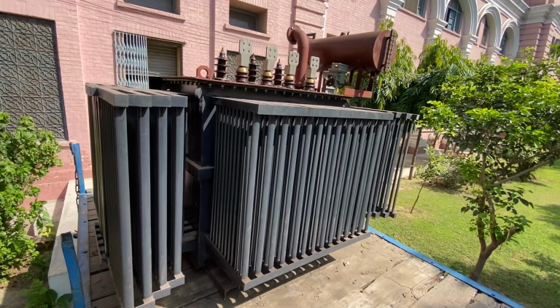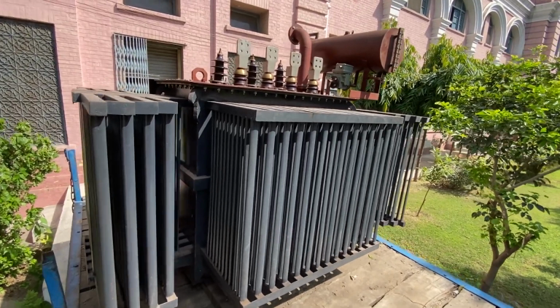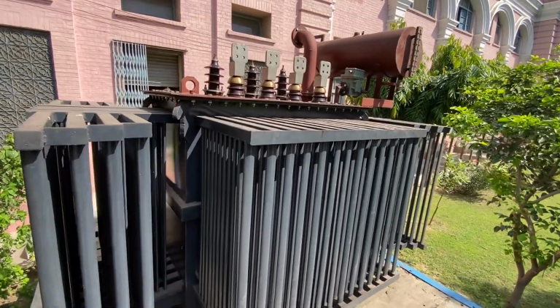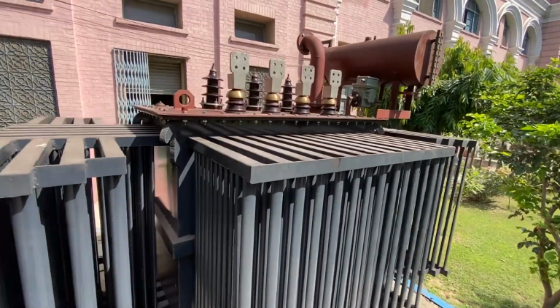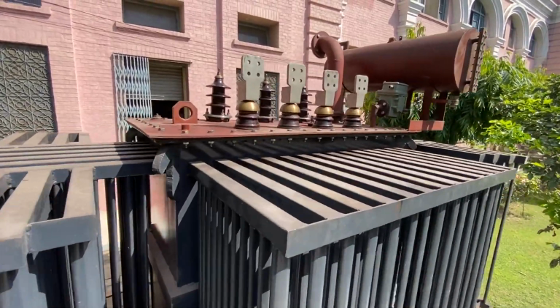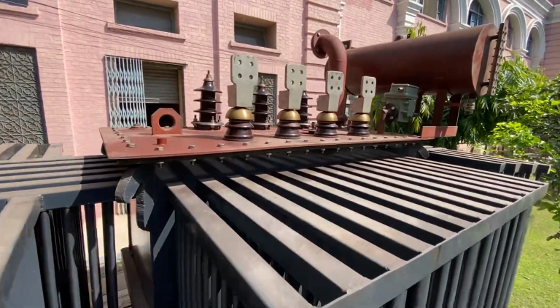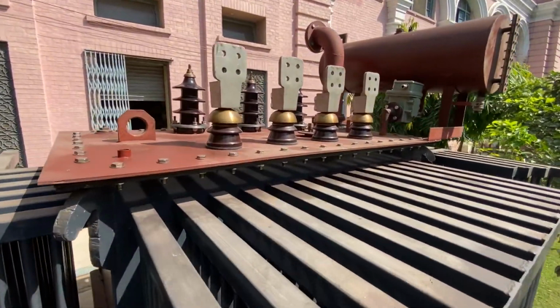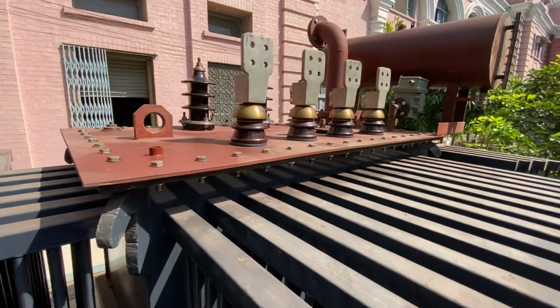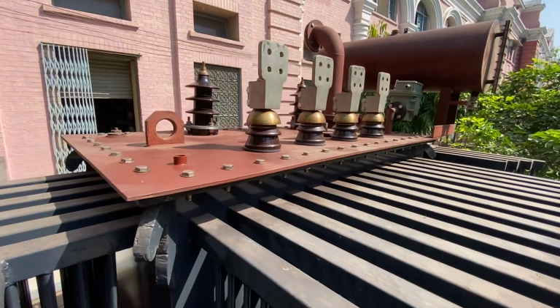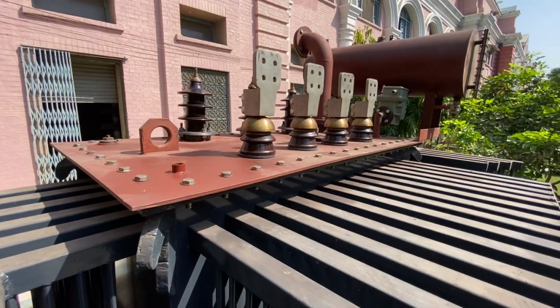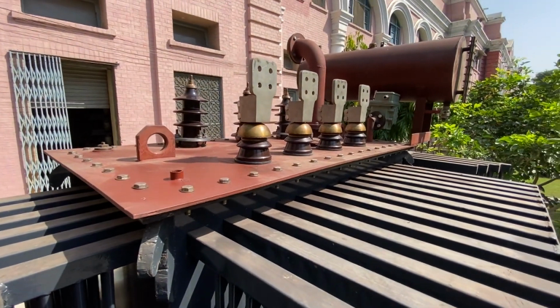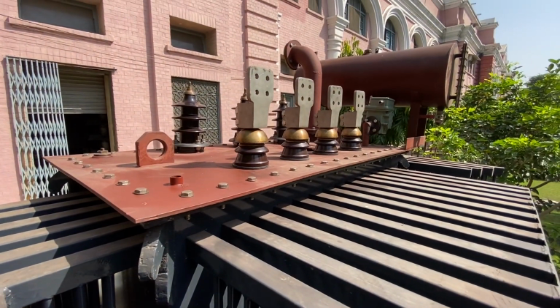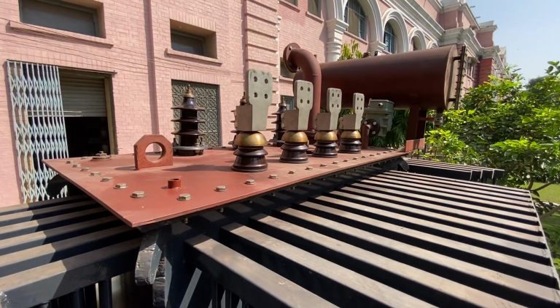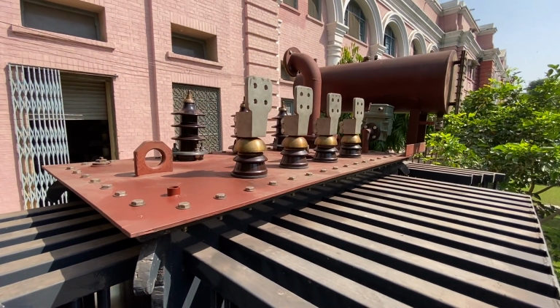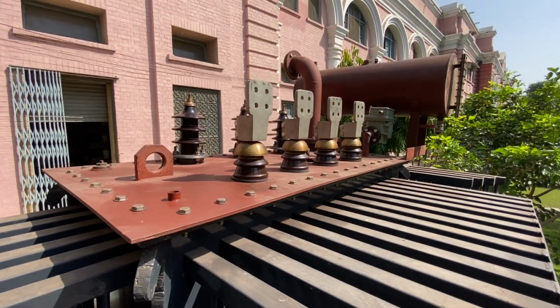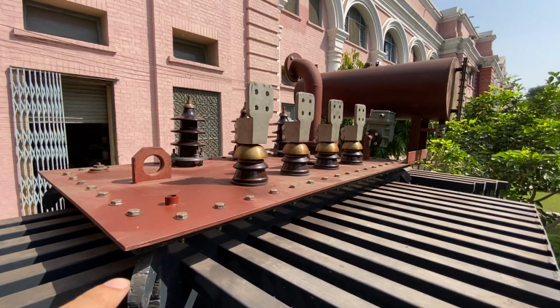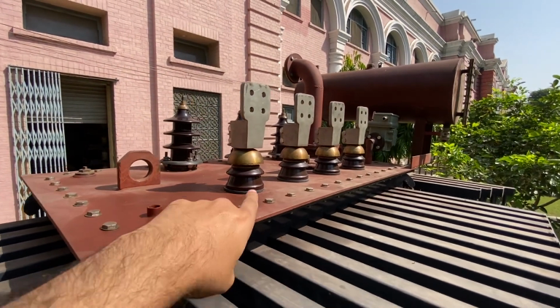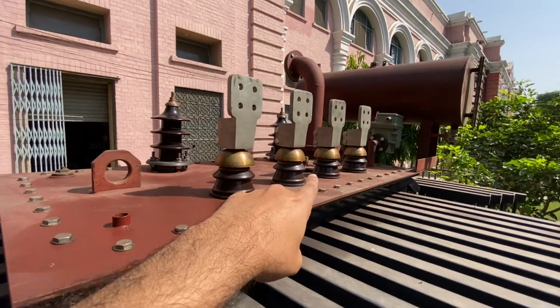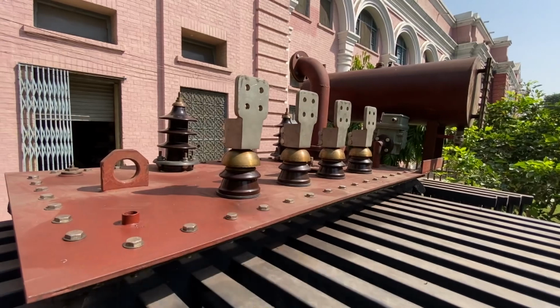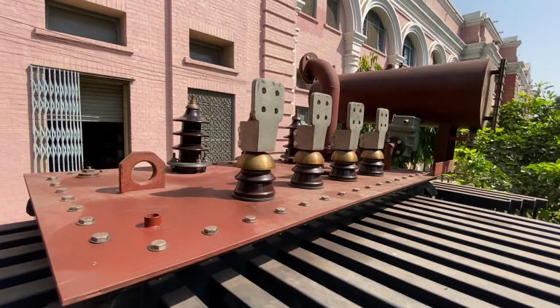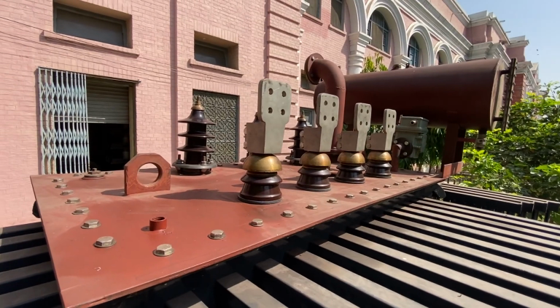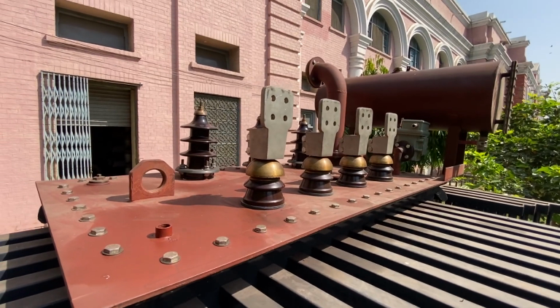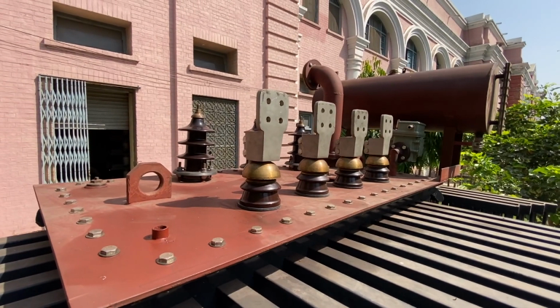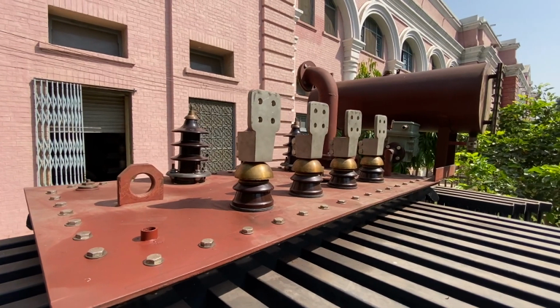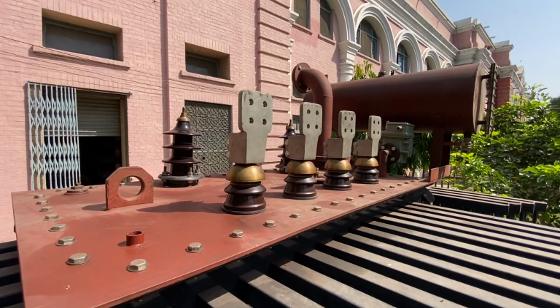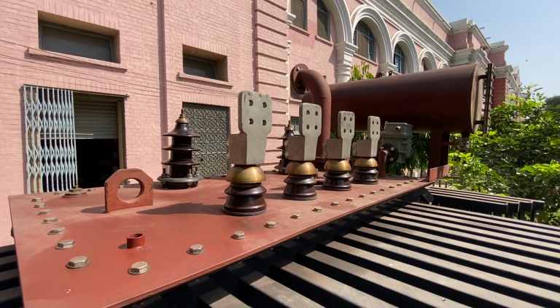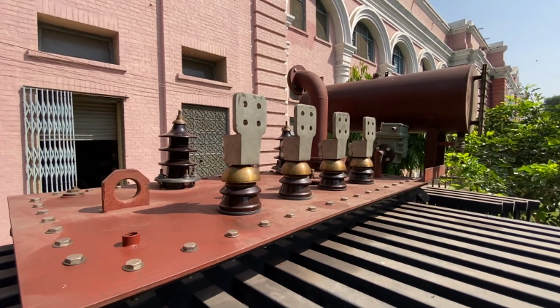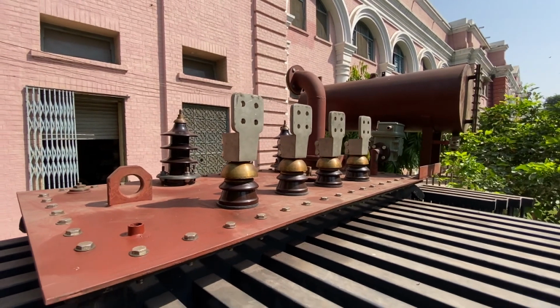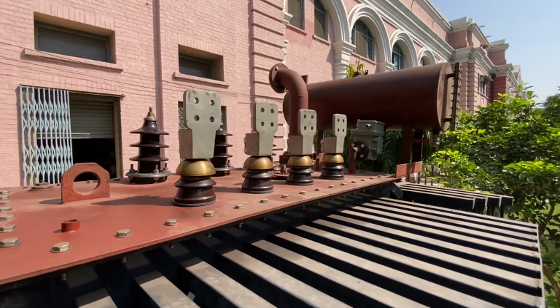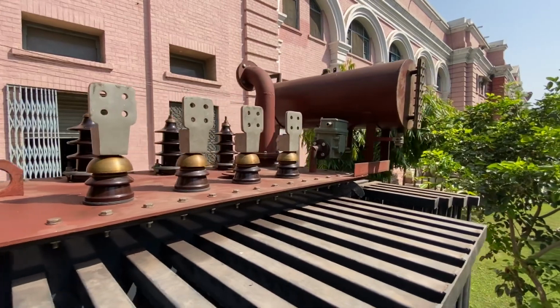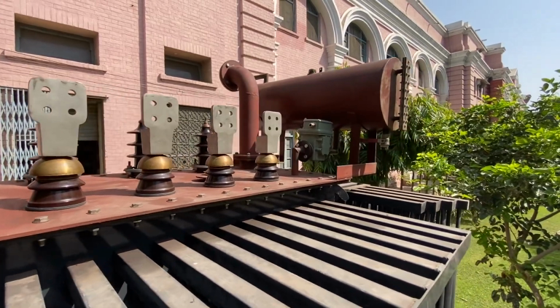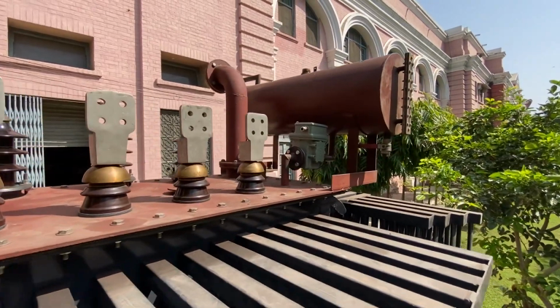Here are the bushings — the high voltage side and the low voltage side. These are the bushings, and the terminals are connected over here and on this side.